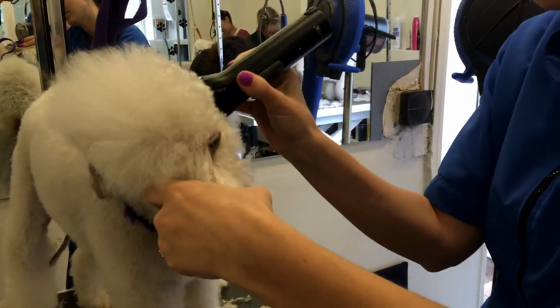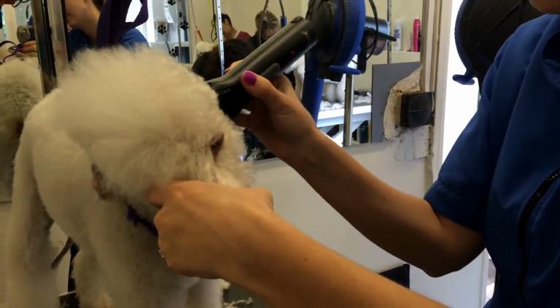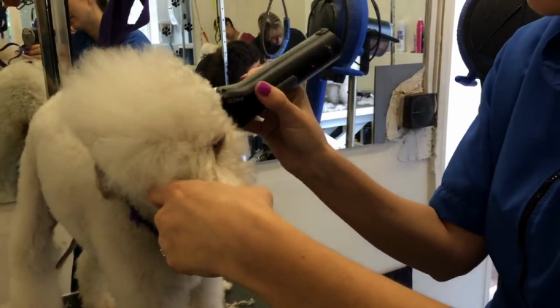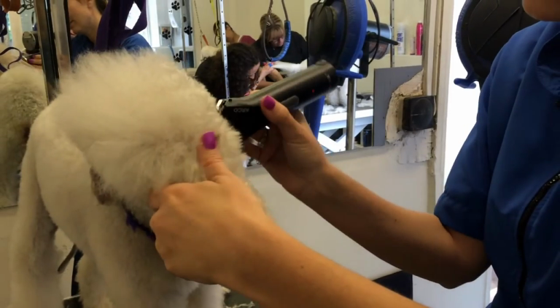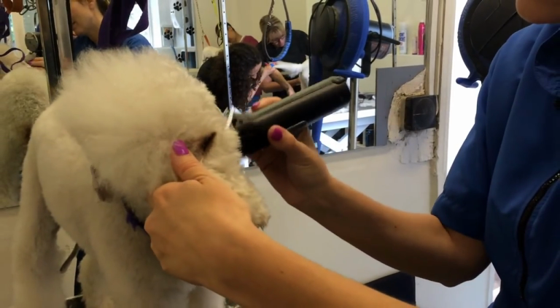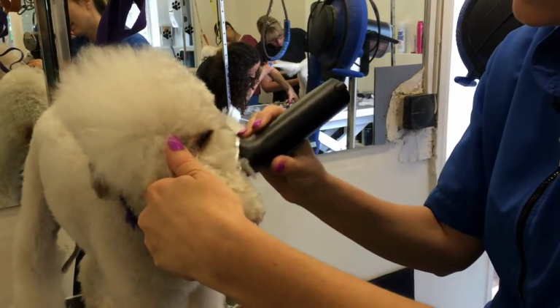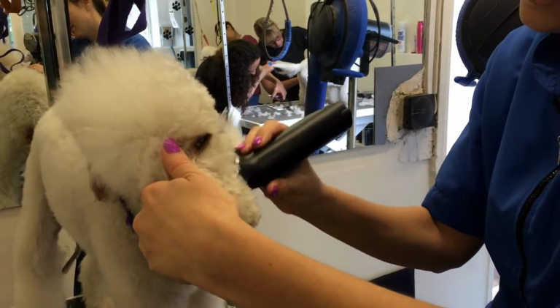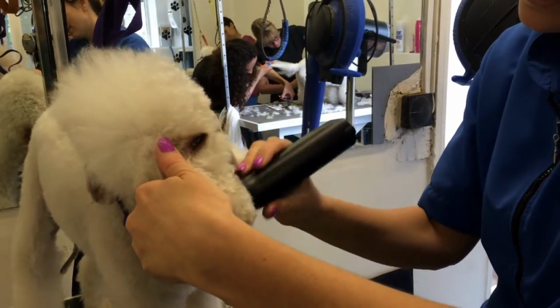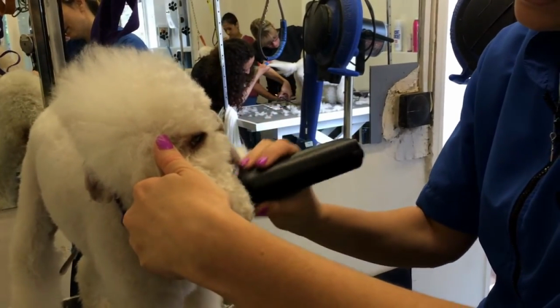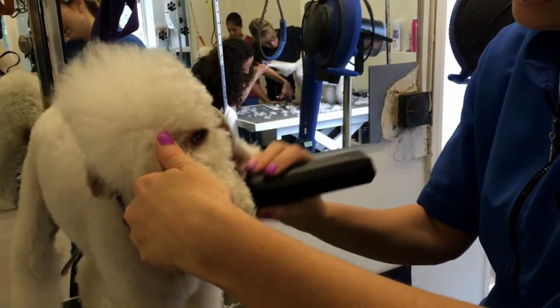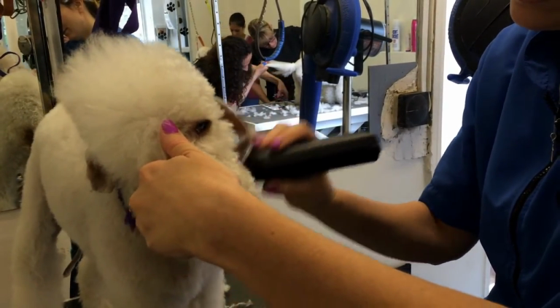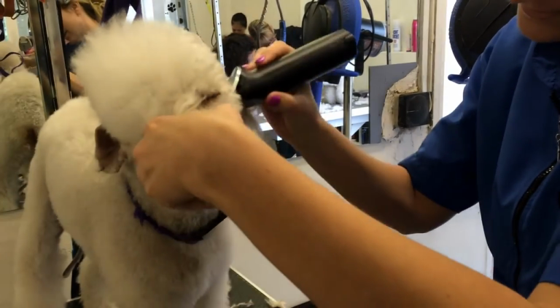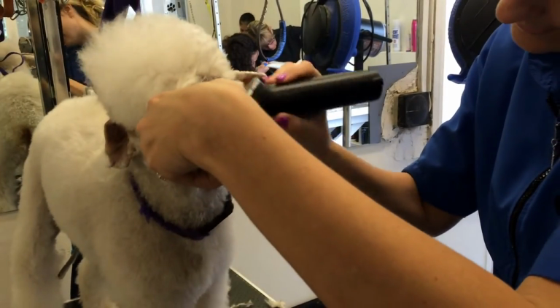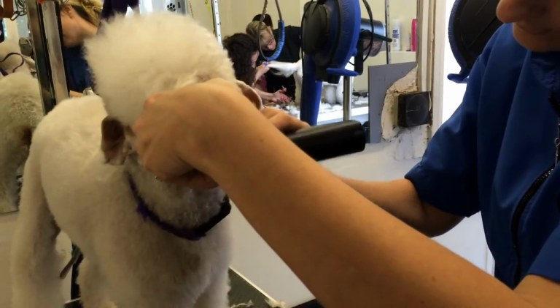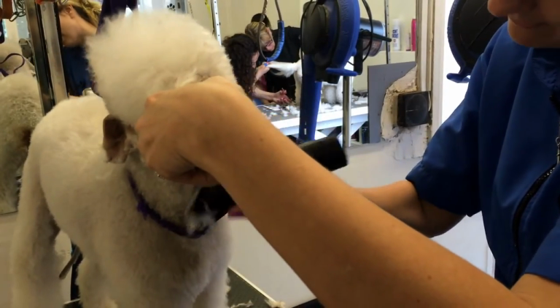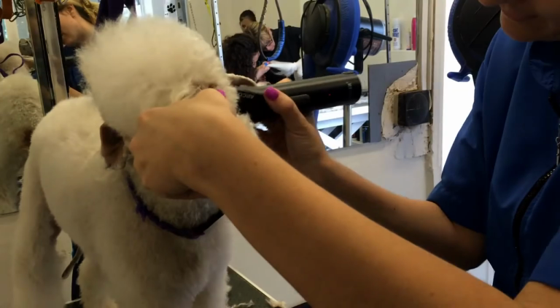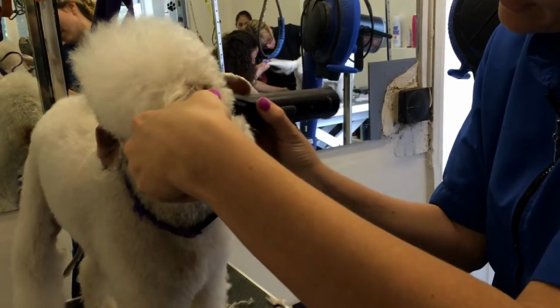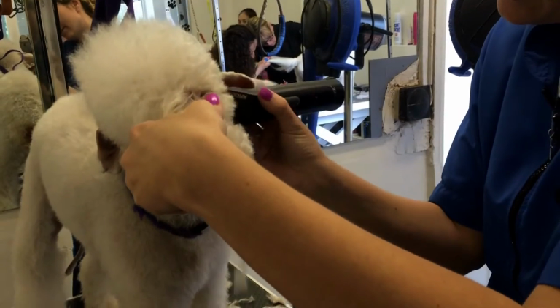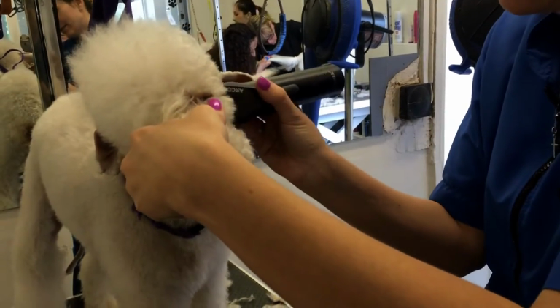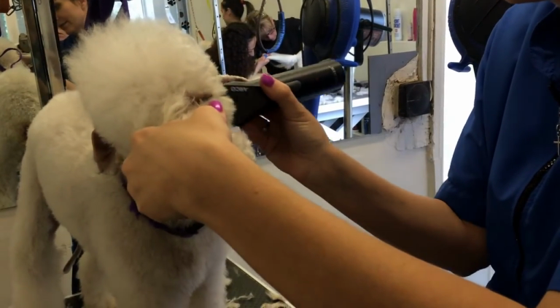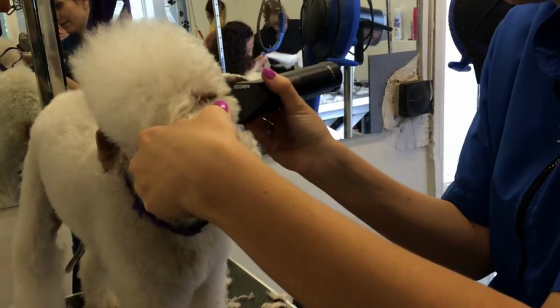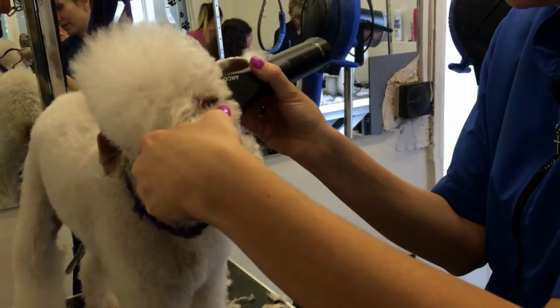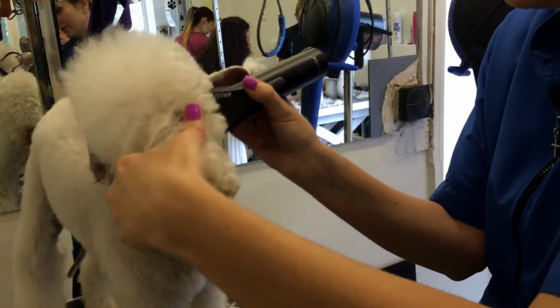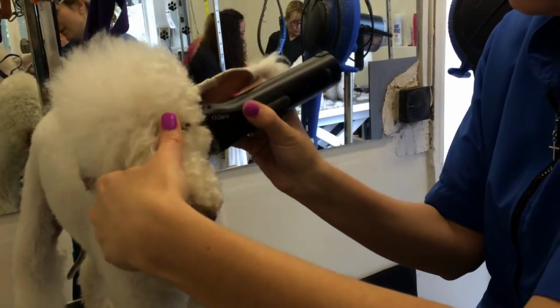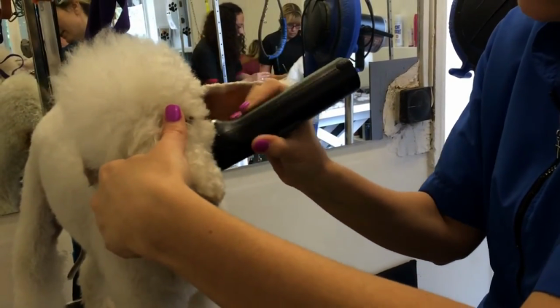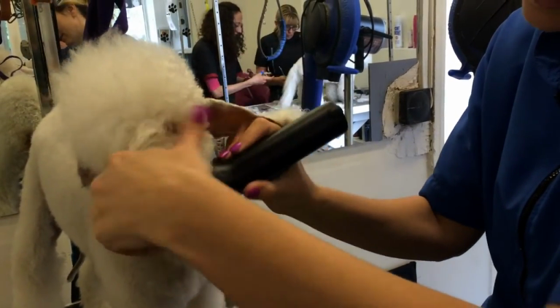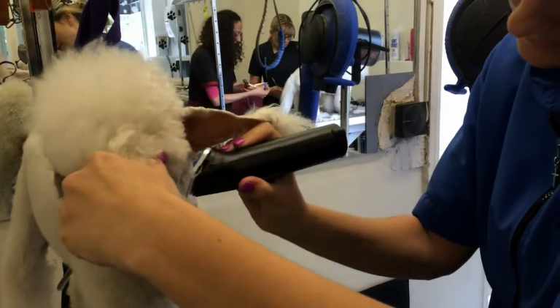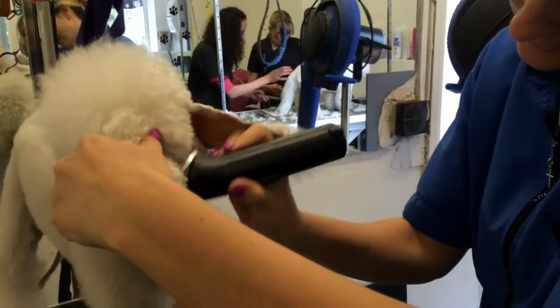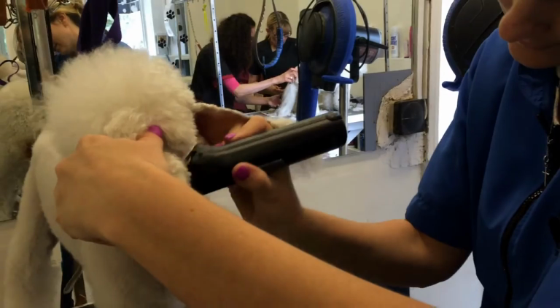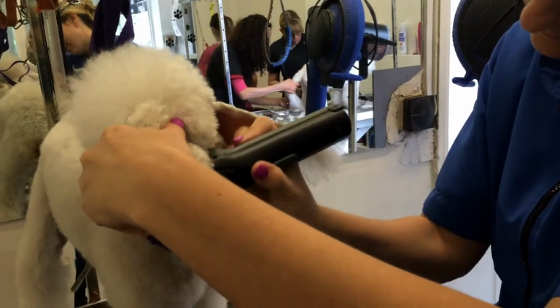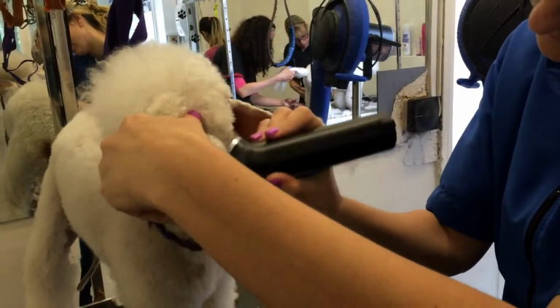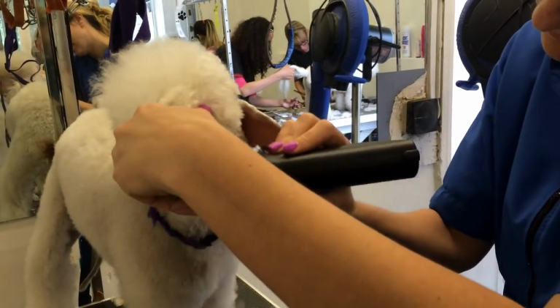Corner of ear to corner of eye, corner of eye to corner of mouth. All that hair, right up to the mouth.